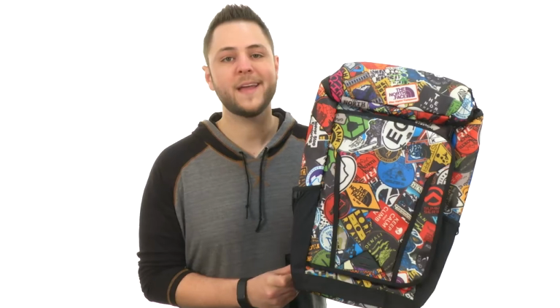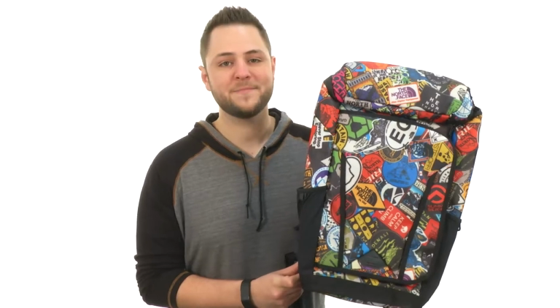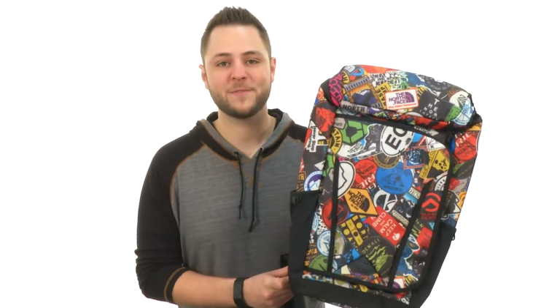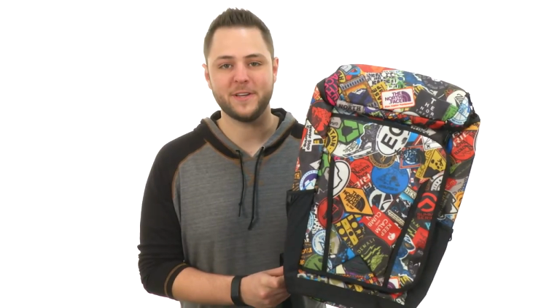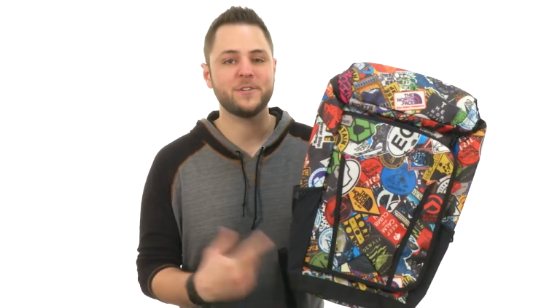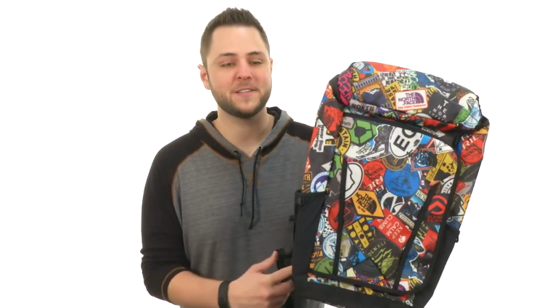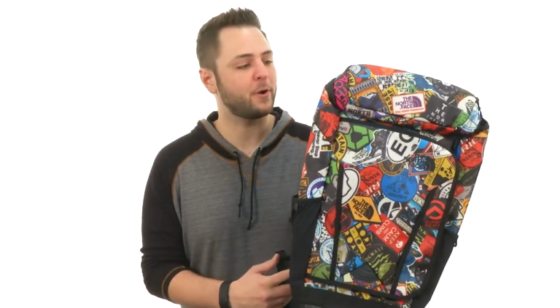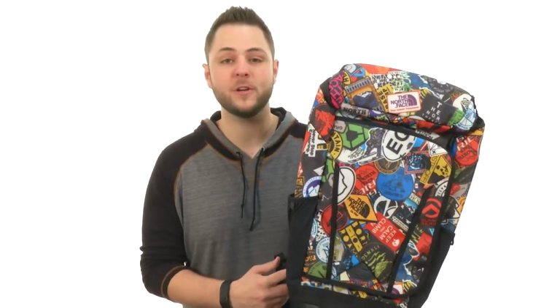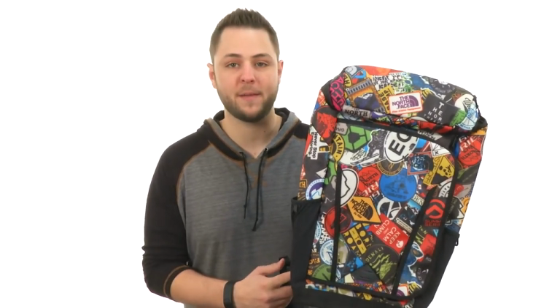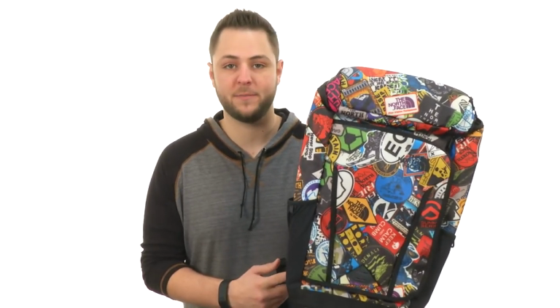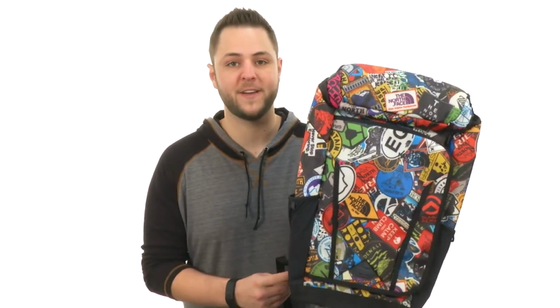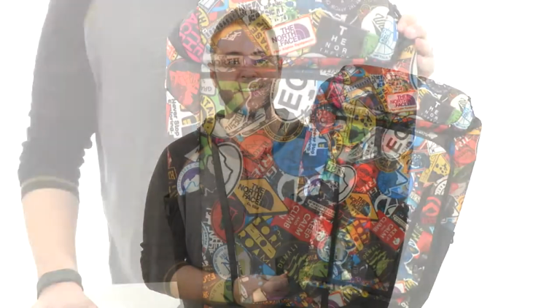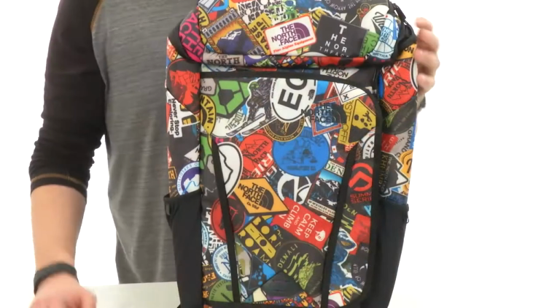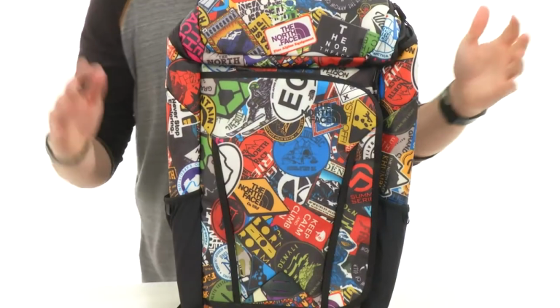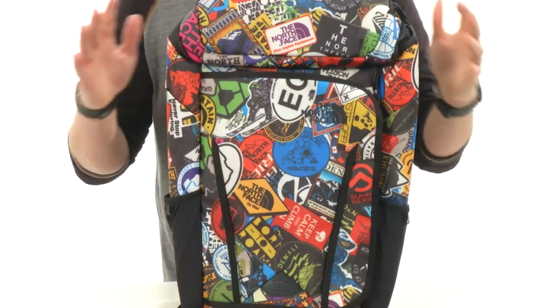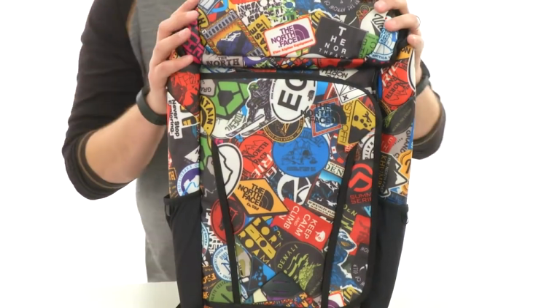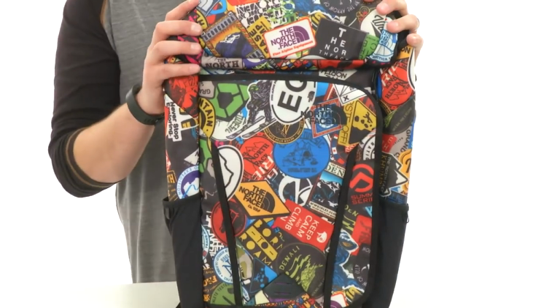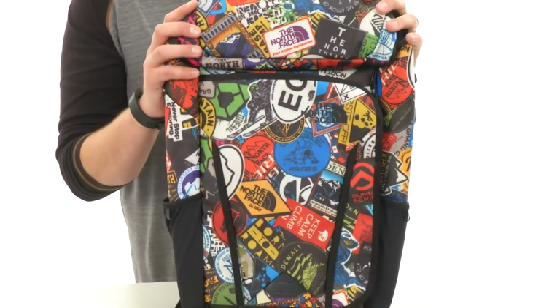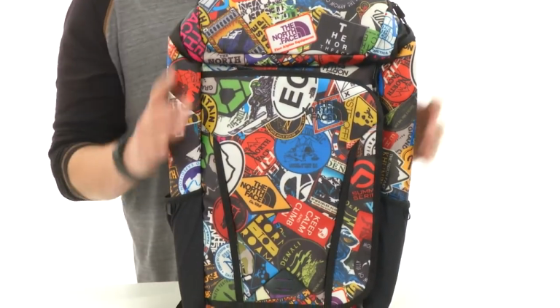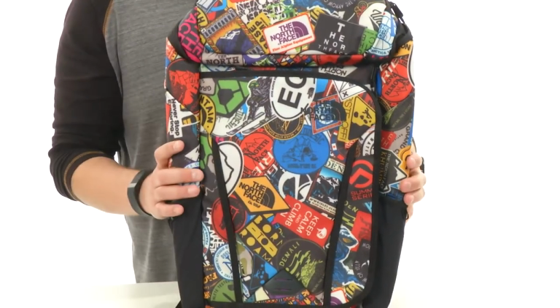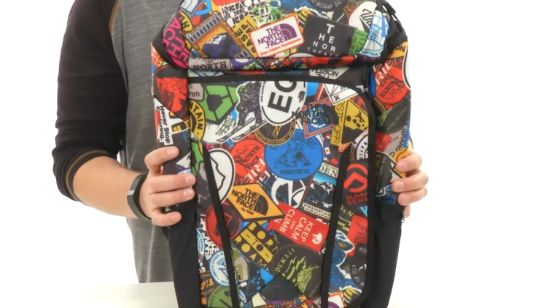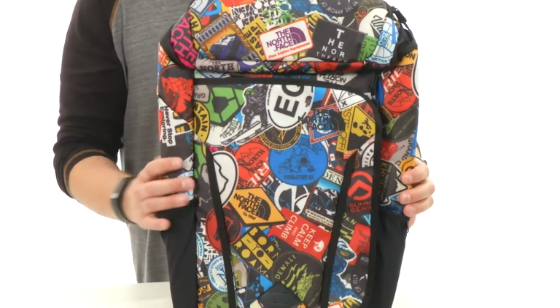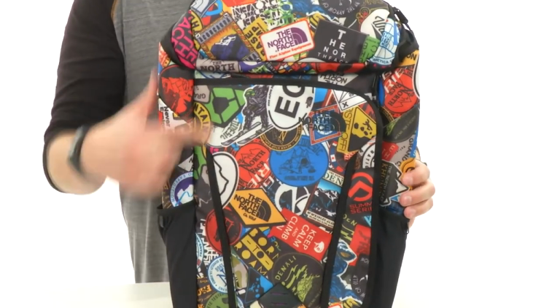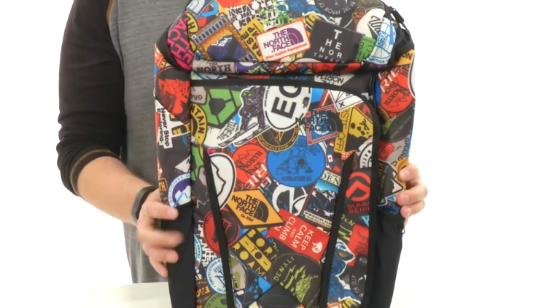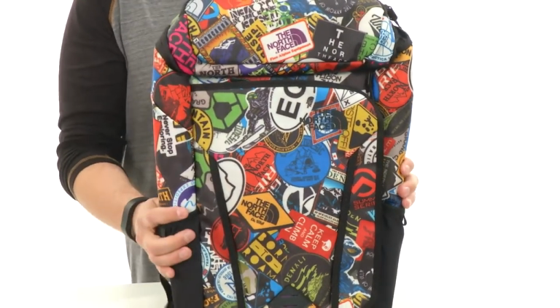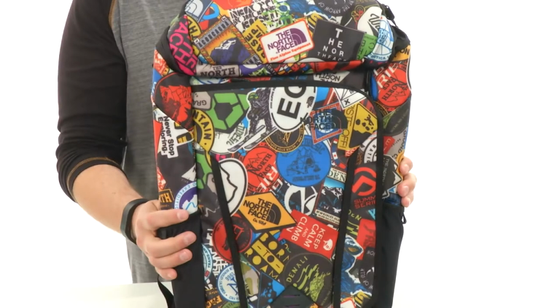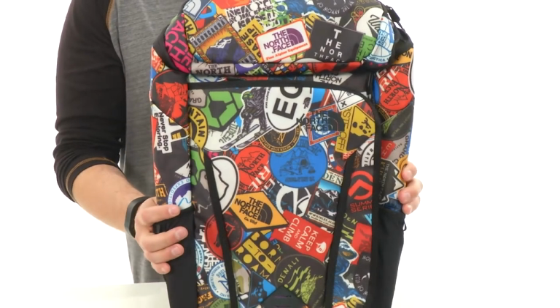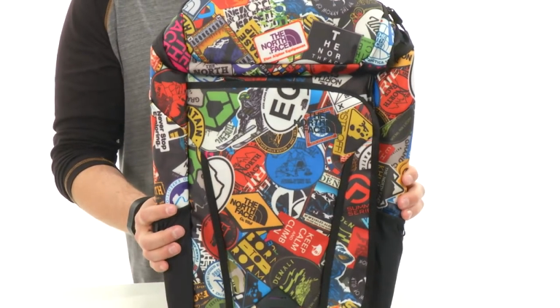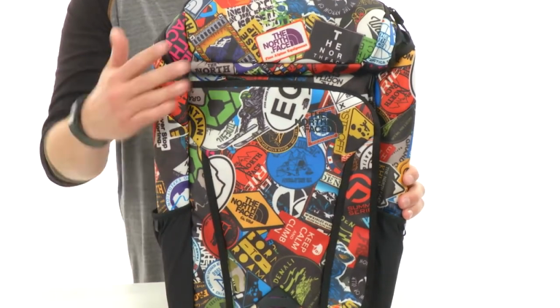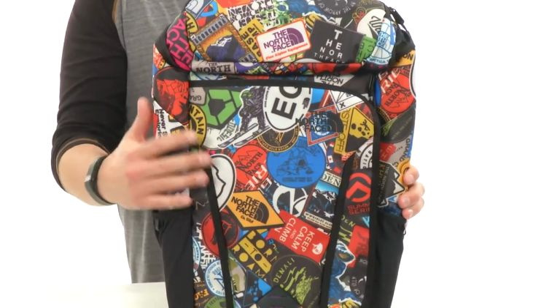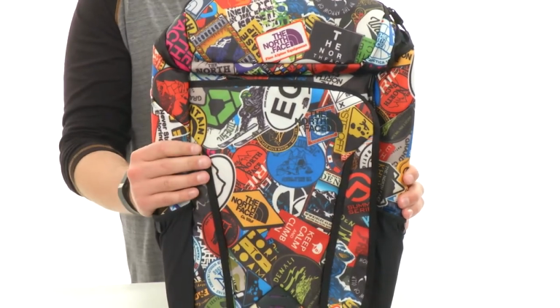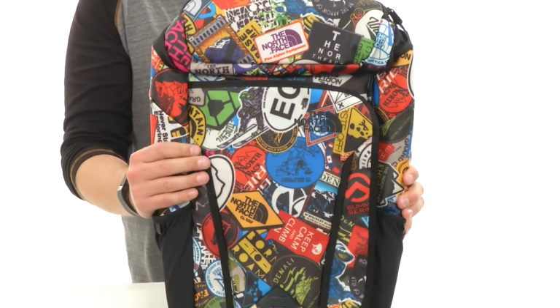Hey guys, my name is Richard and today we're checking out this super cool-looking backpack from The North Face. This backpack is going to offer tons of storage space on the inside and best of all, you got that really cool design that you see throughout the entire front of the bag.